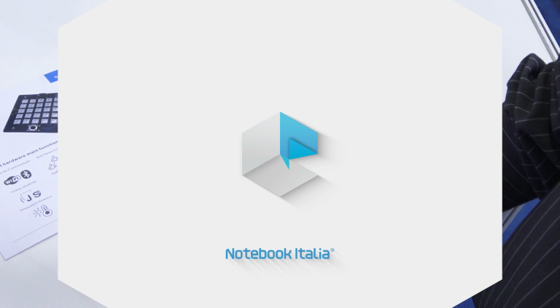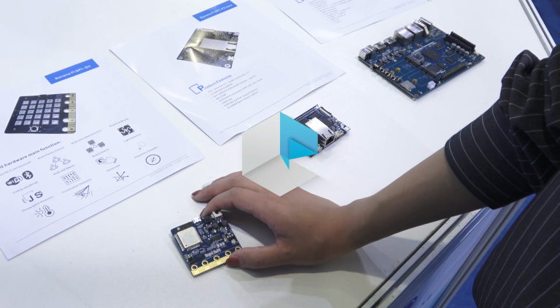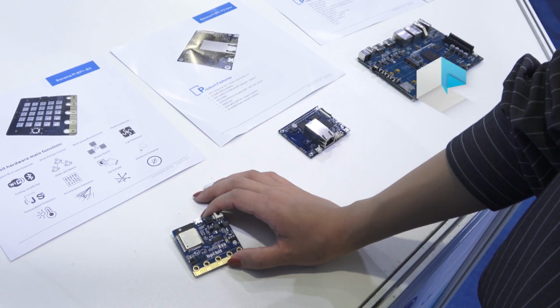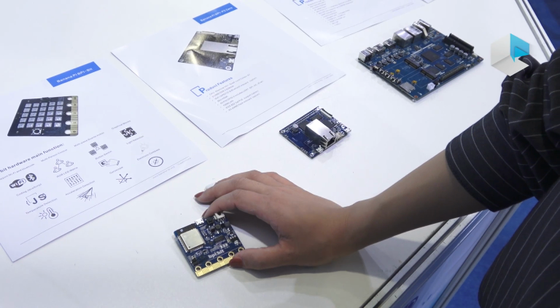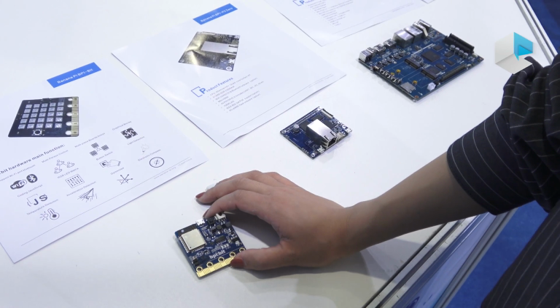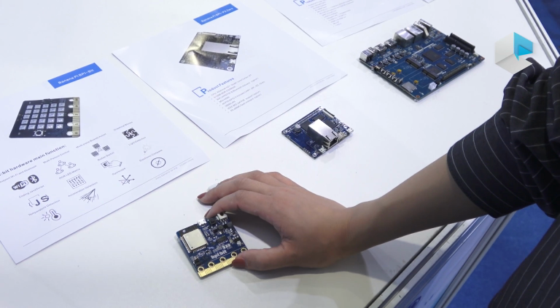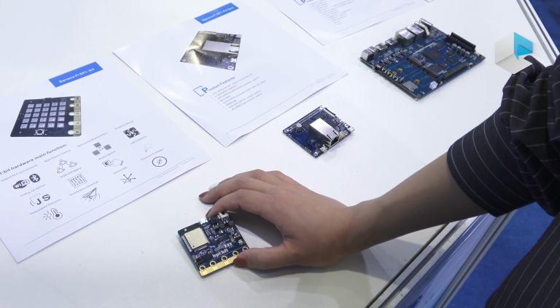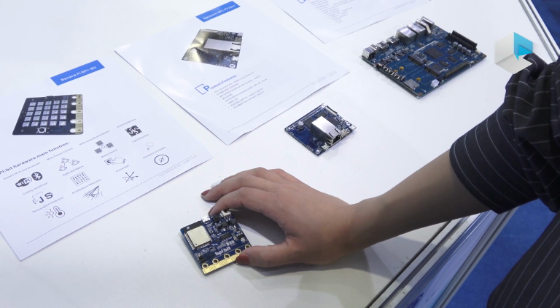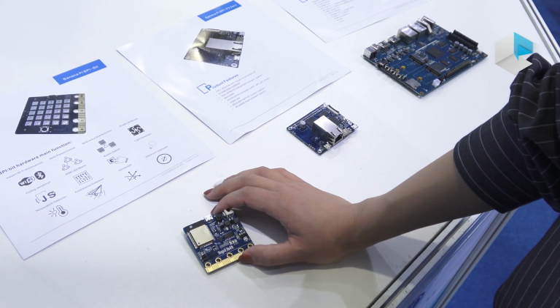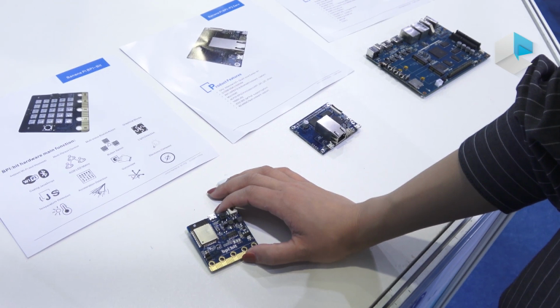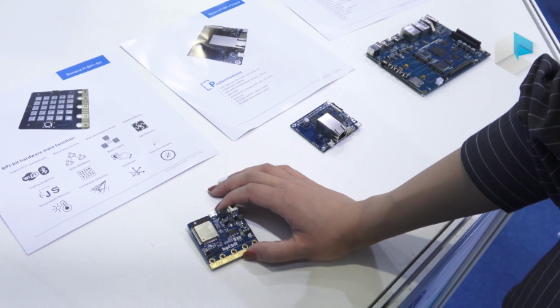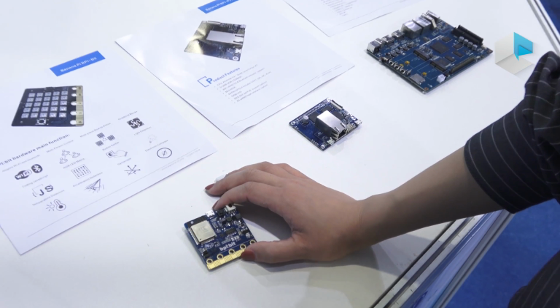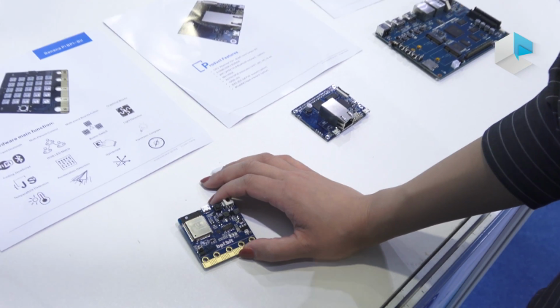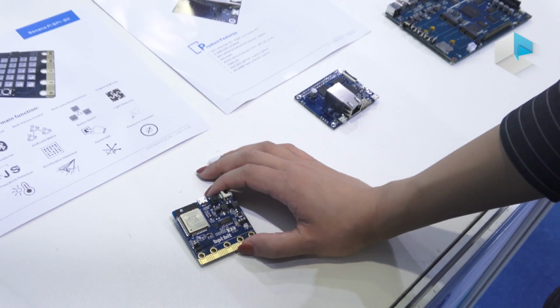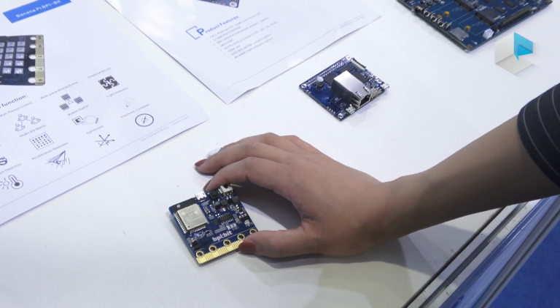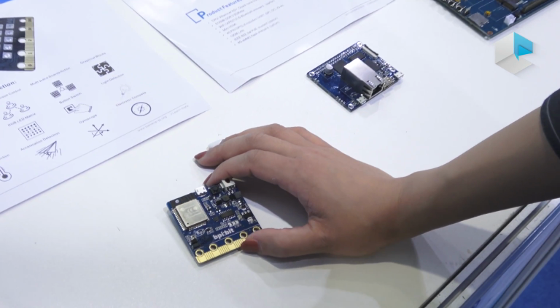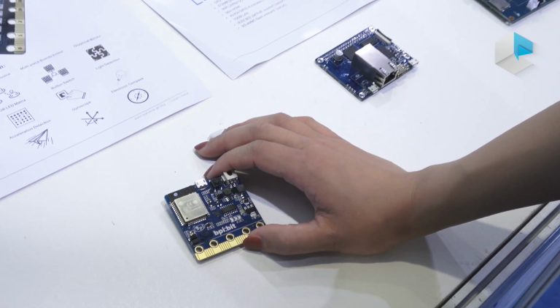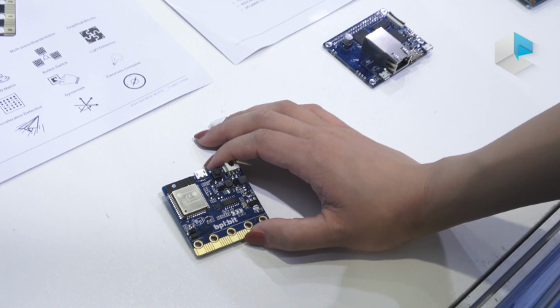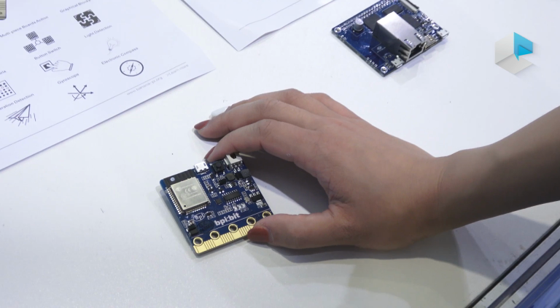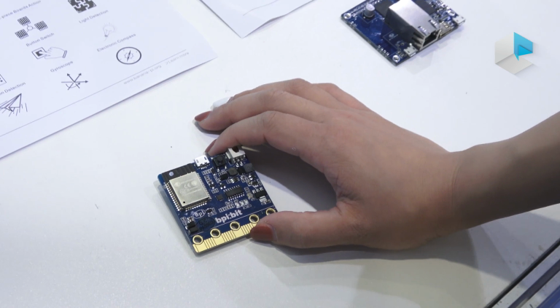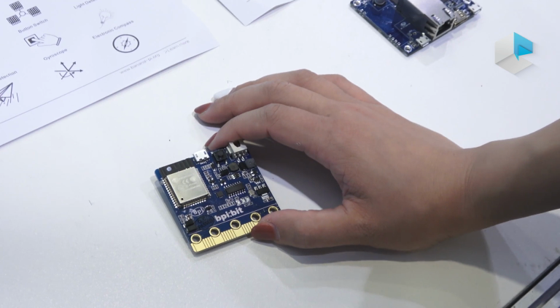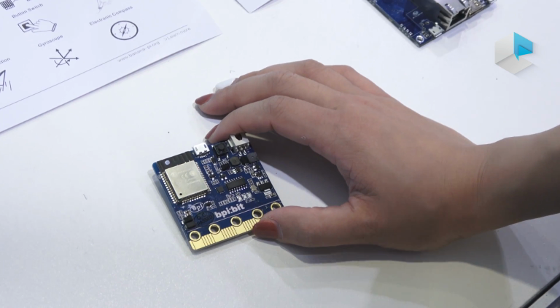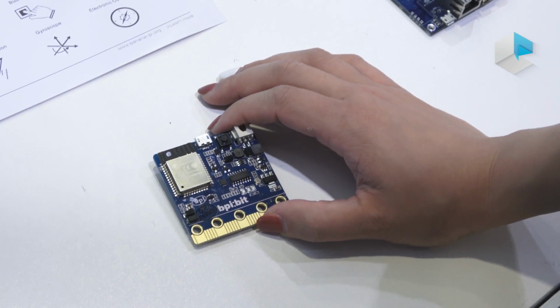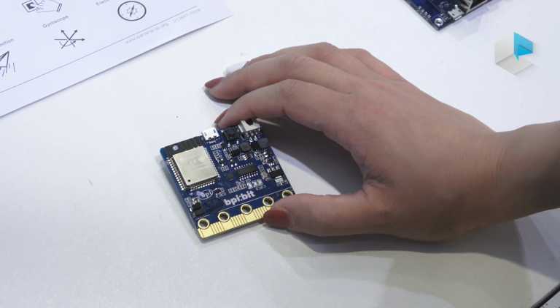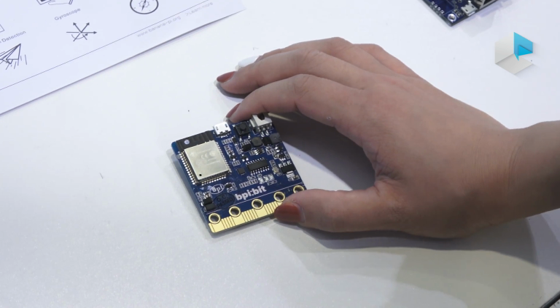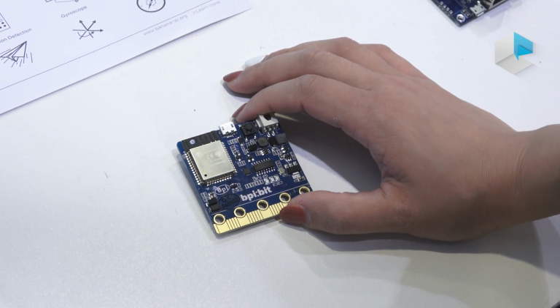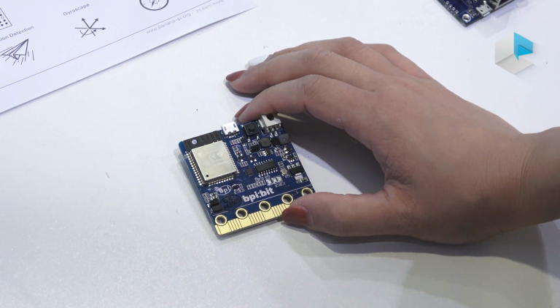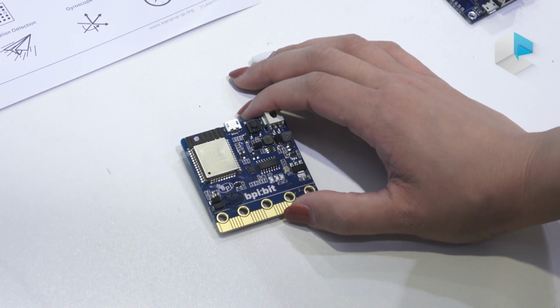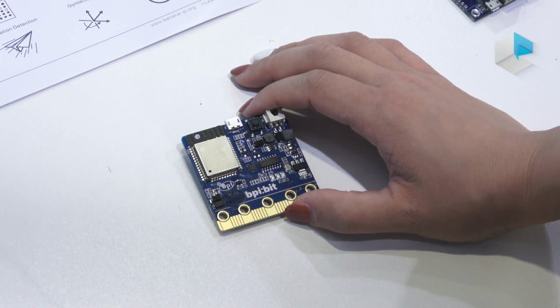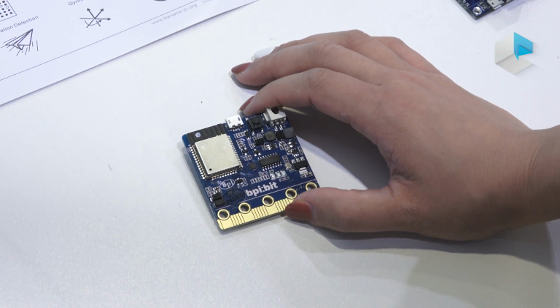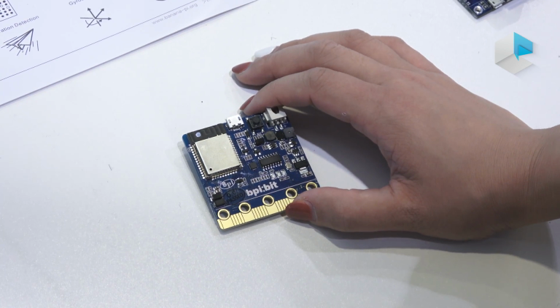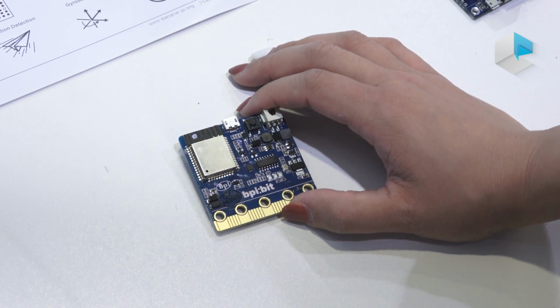Hello, we are original Banana Pi manufacturer and developer in China. Let me introduce three products for you.